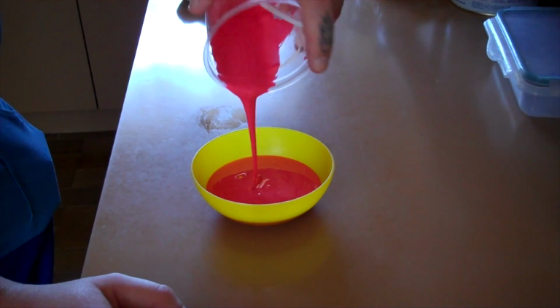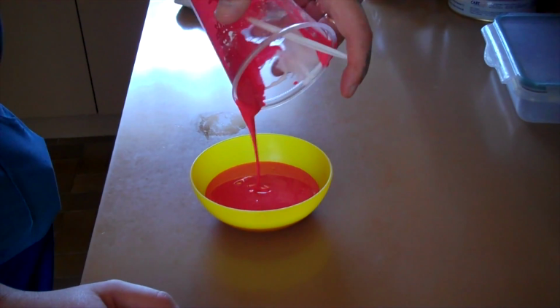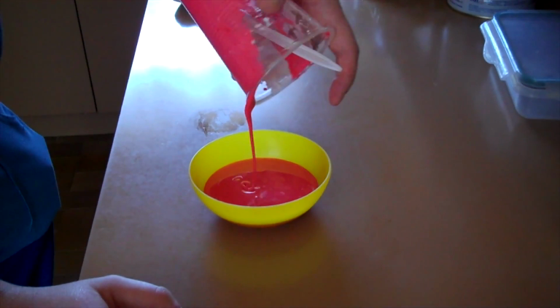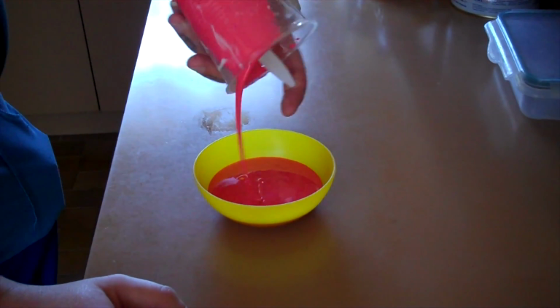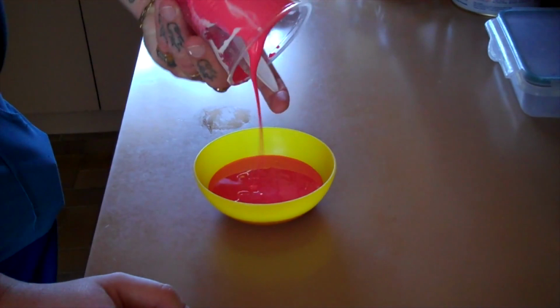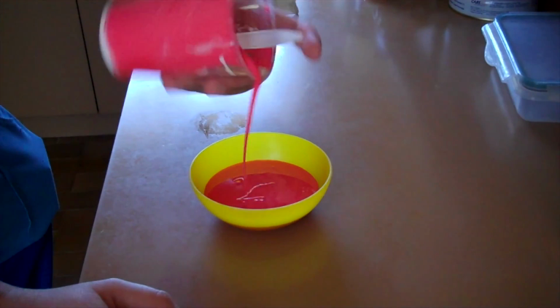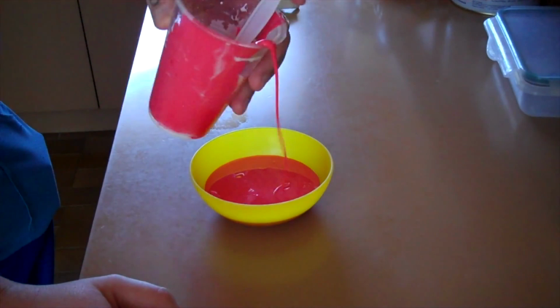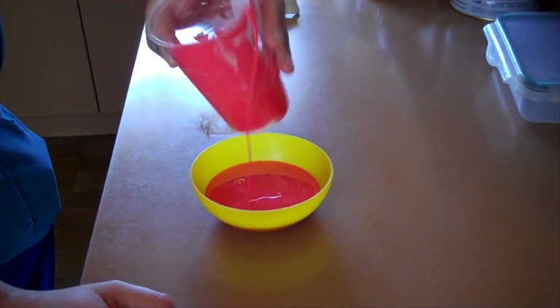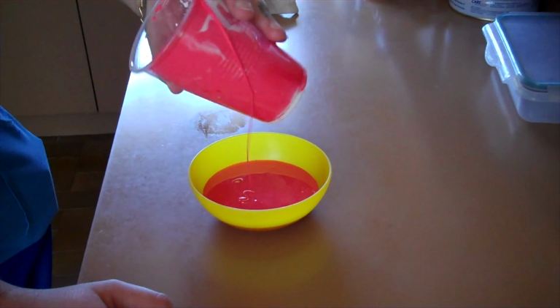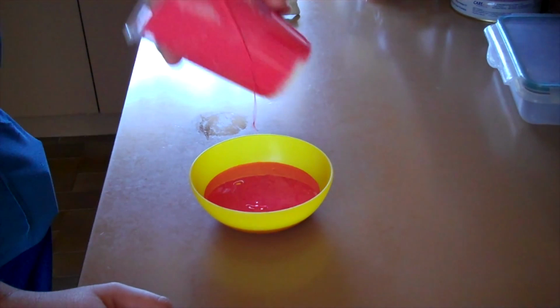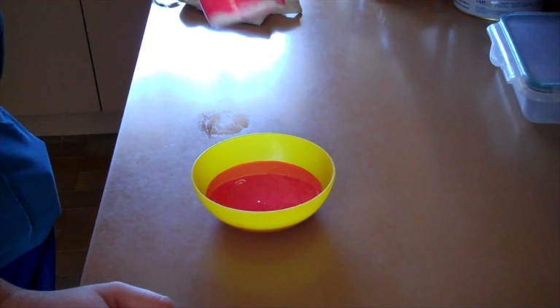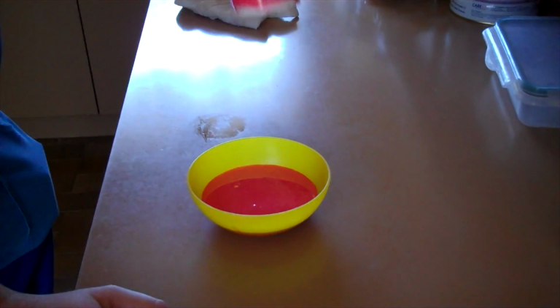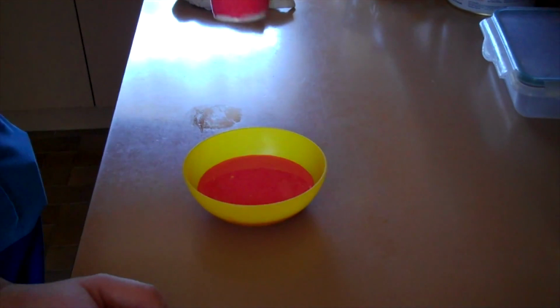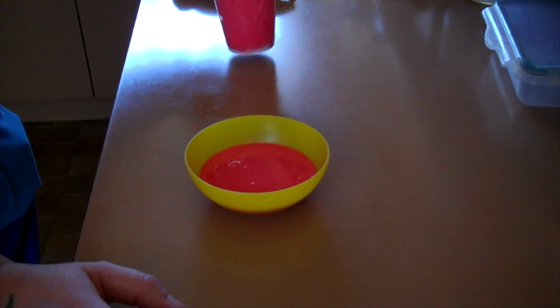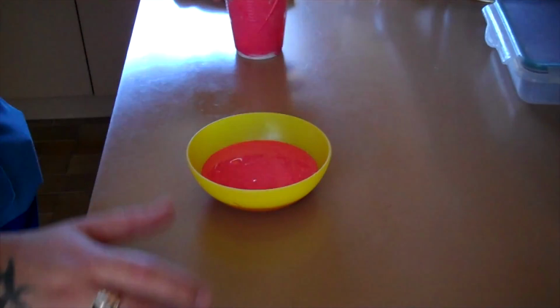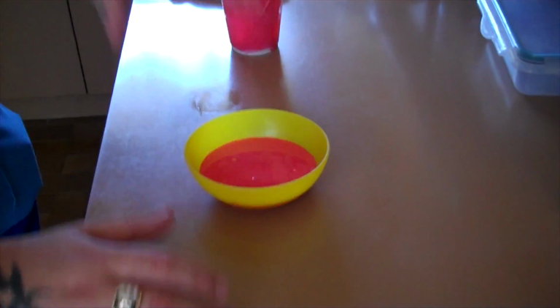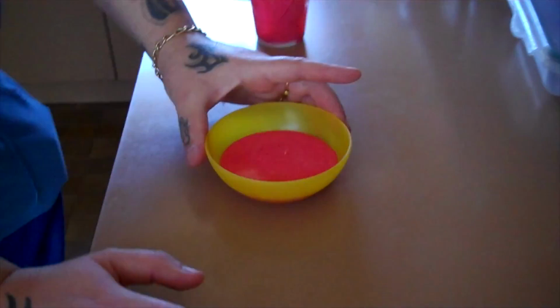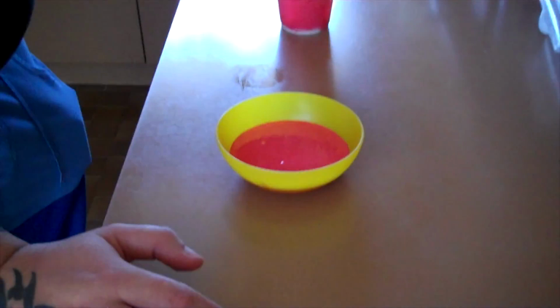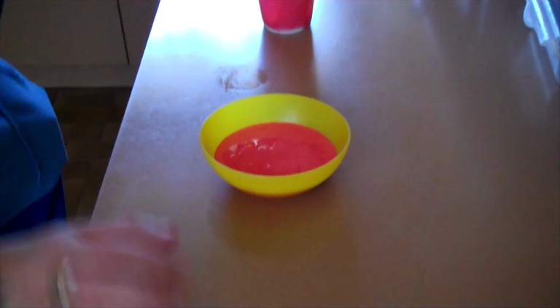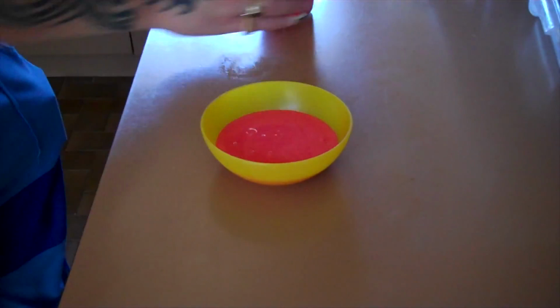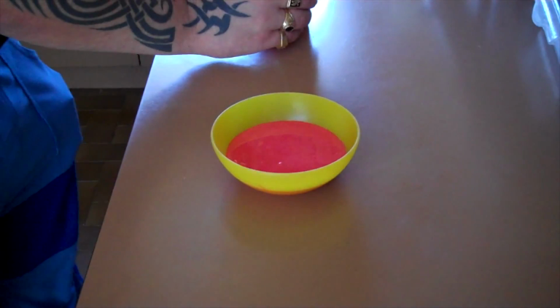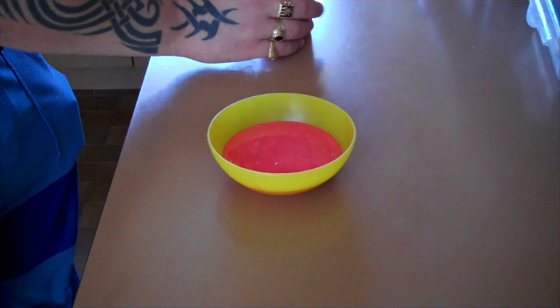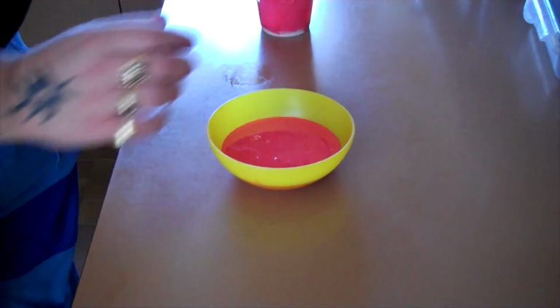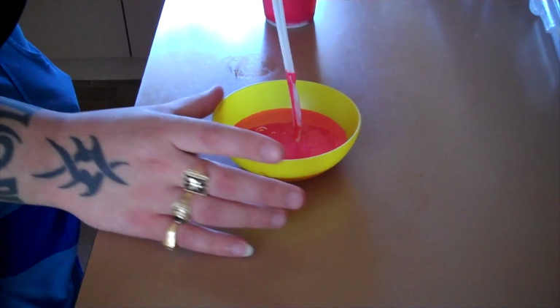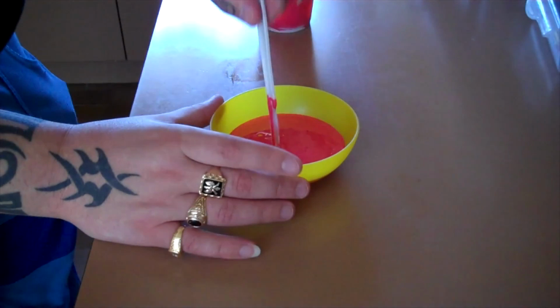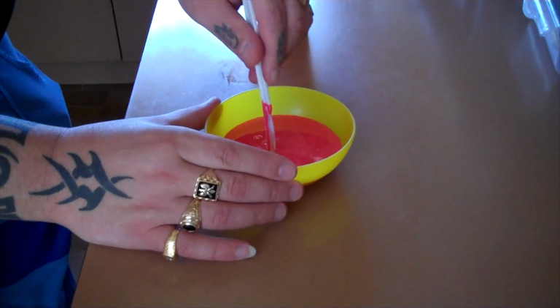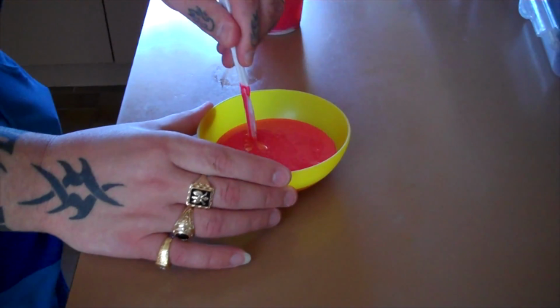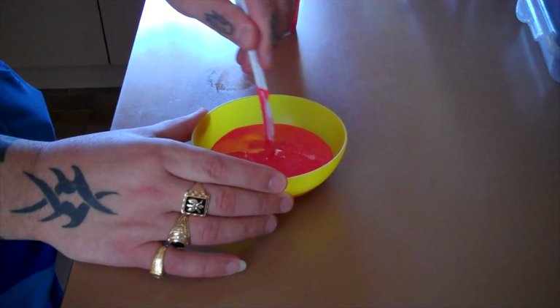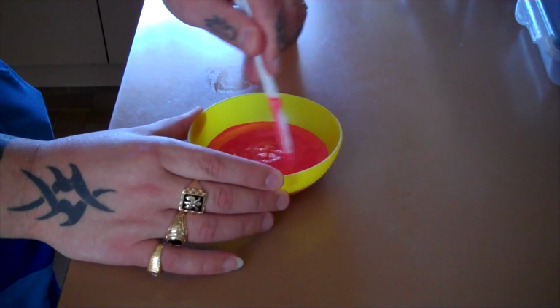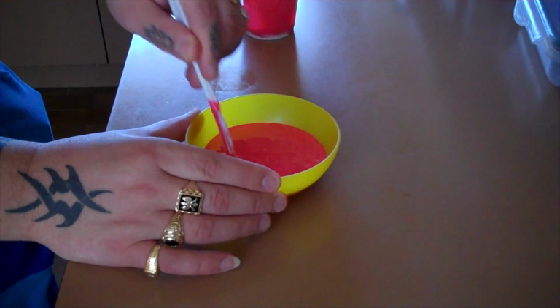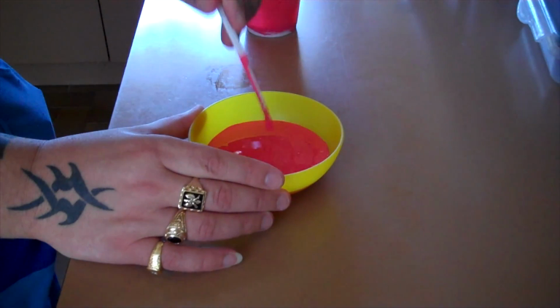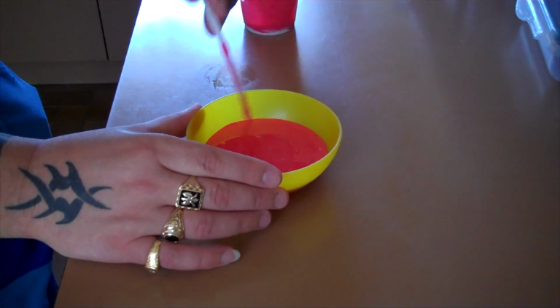You can see it's clearly a liquid — it moves around like a liquid.